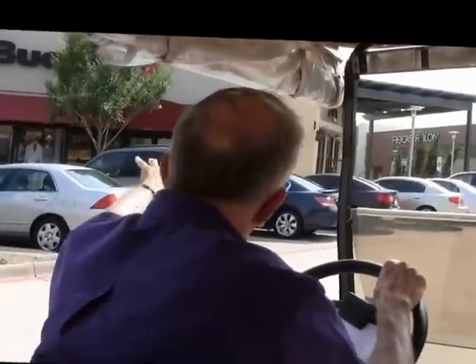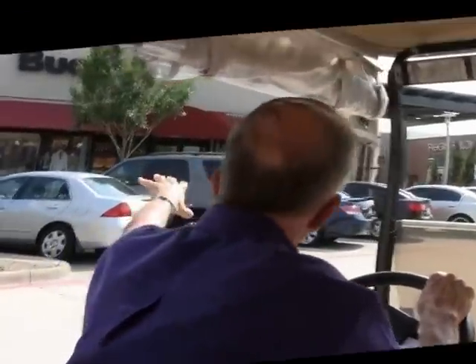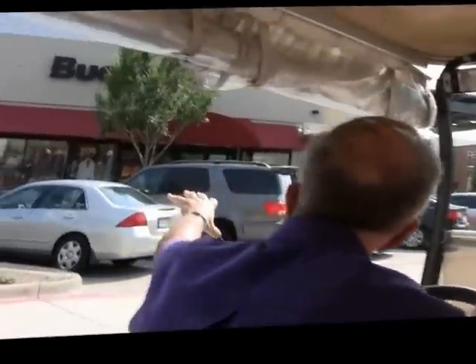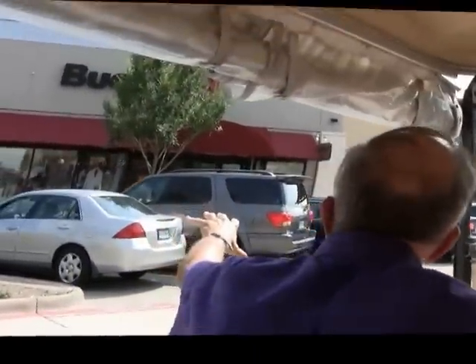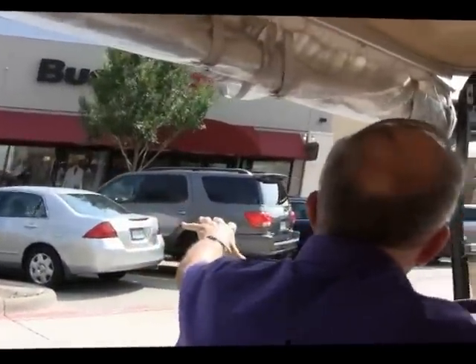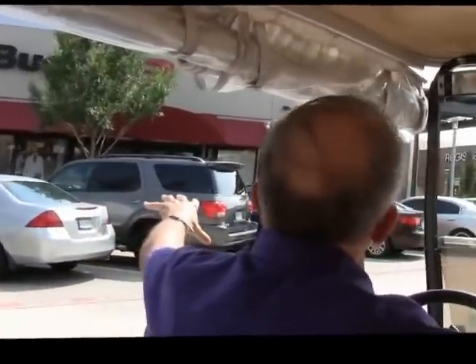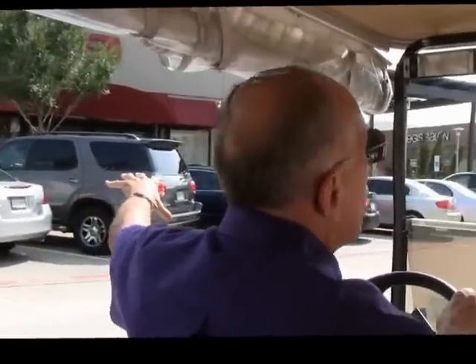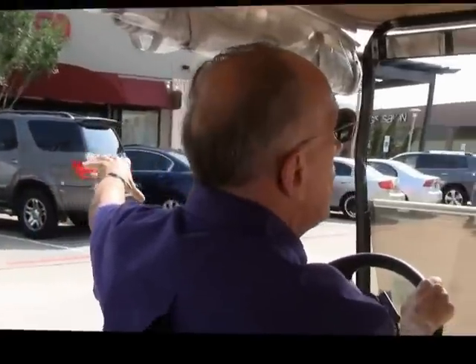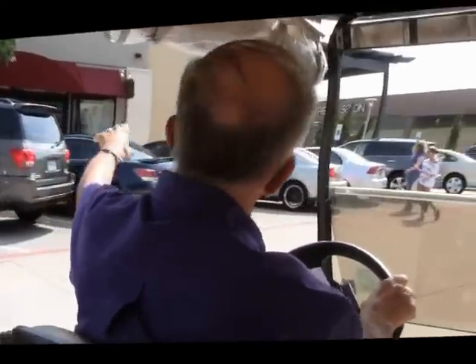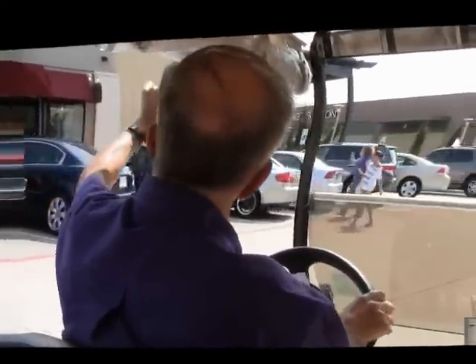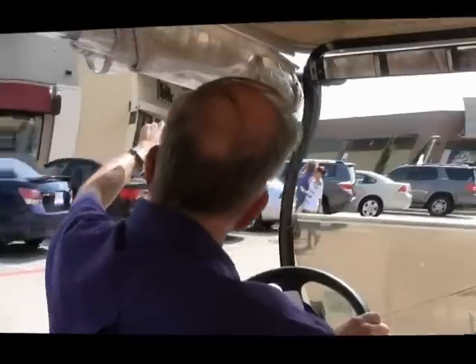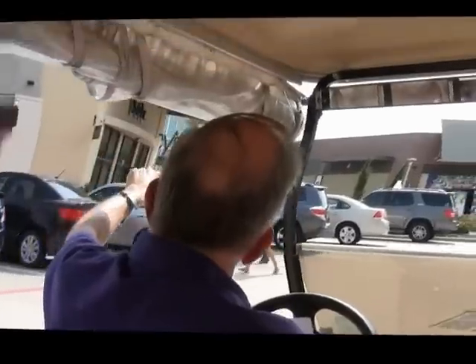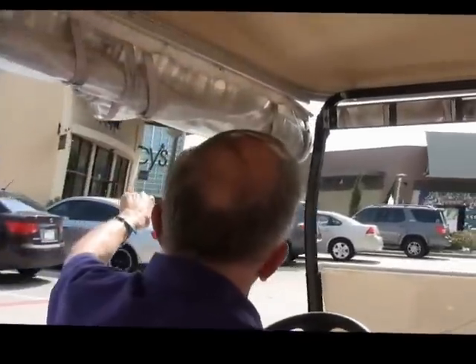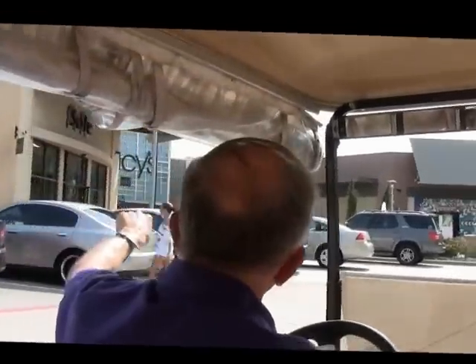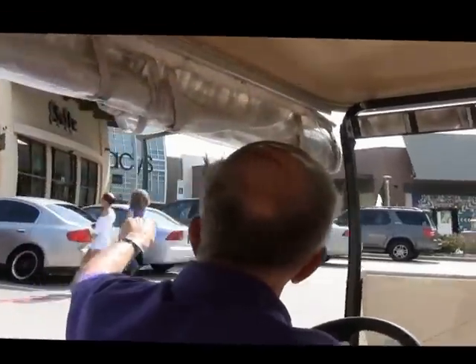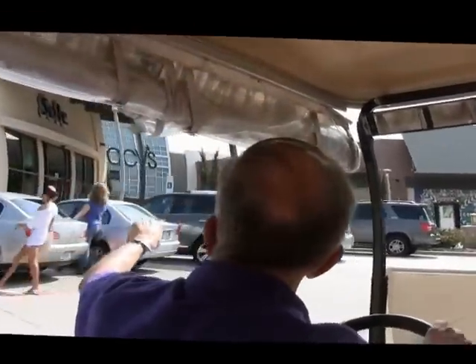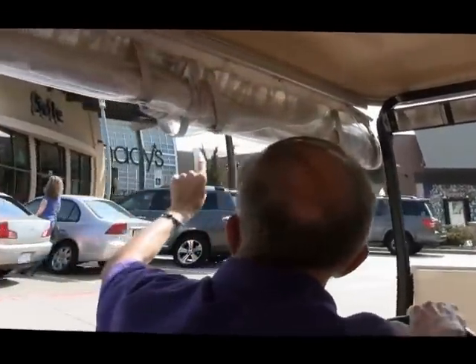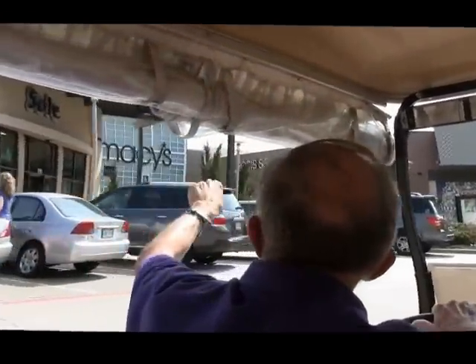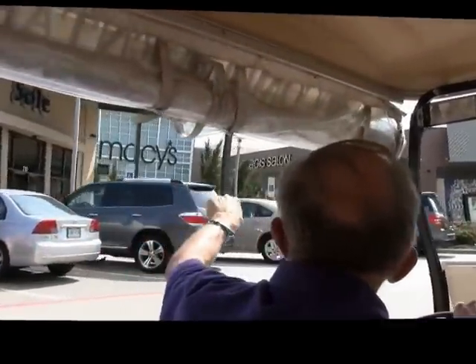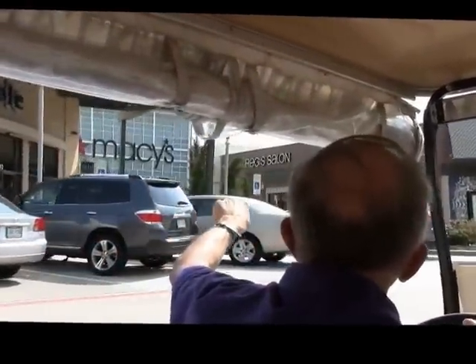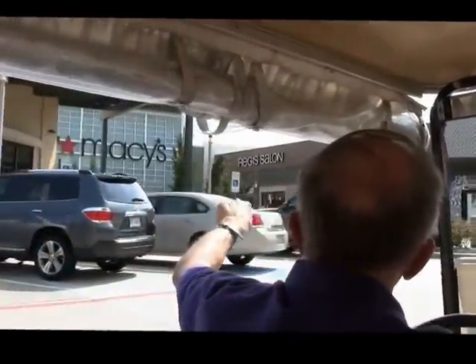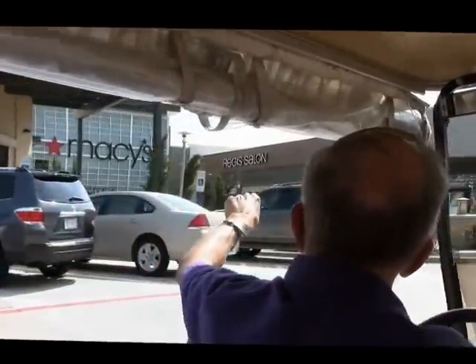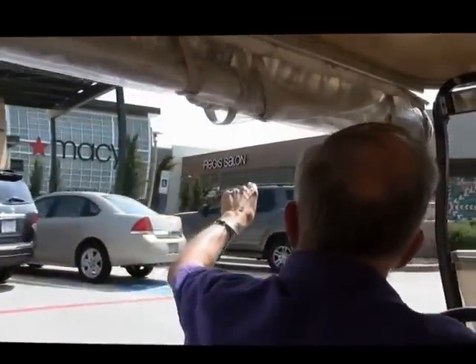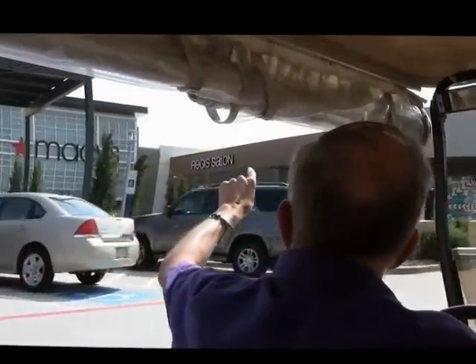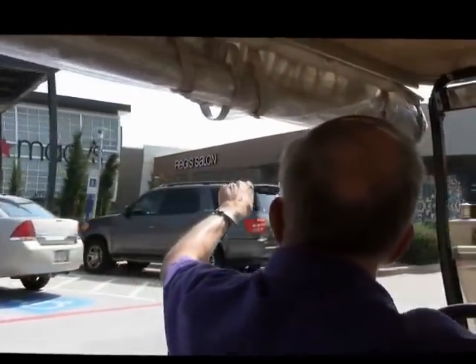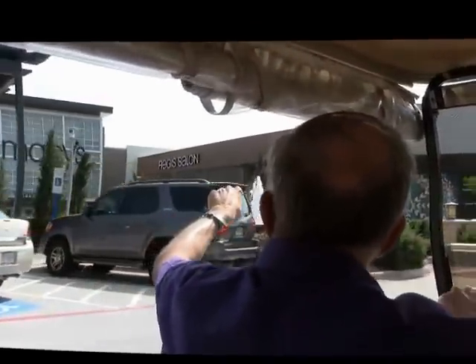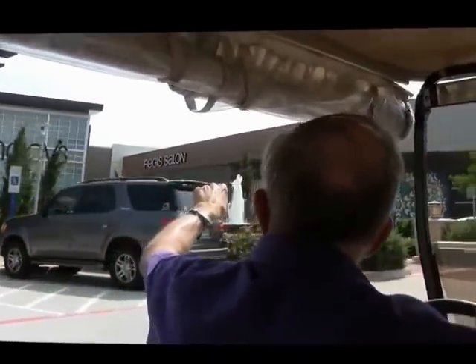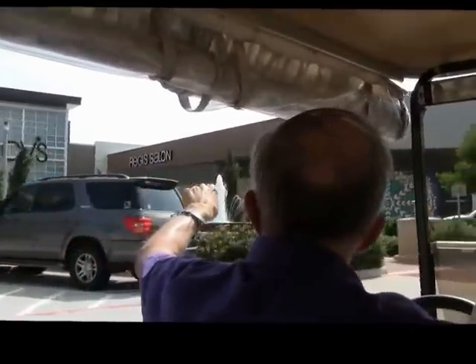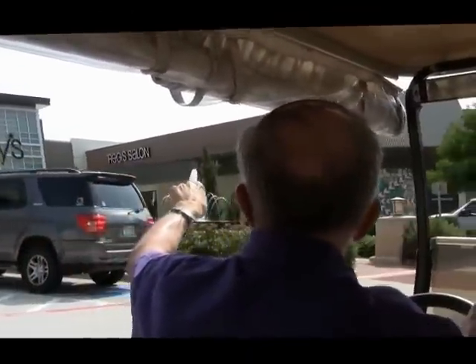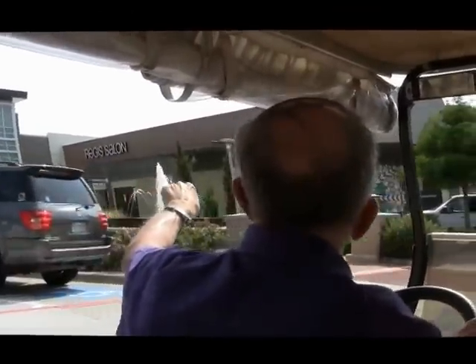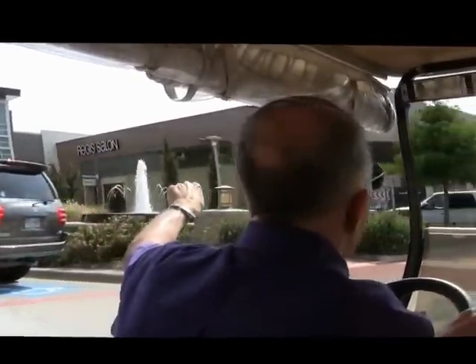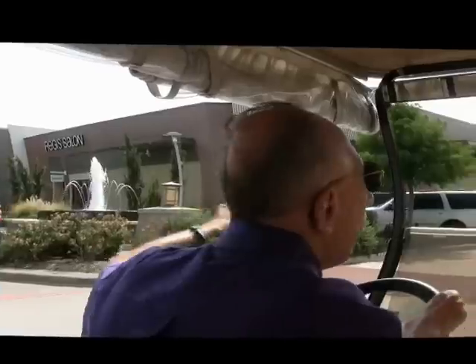Buckle is women's clothing. Sol is shoes. Macy's is over here, and Regis Salon is over here as well.